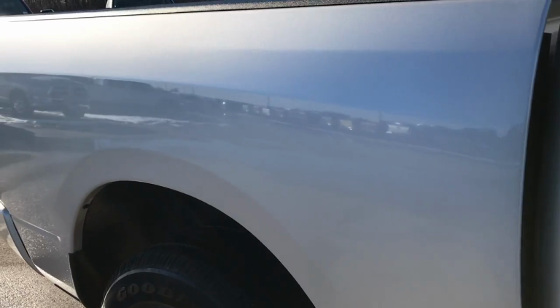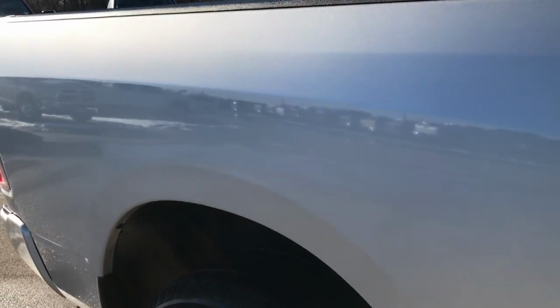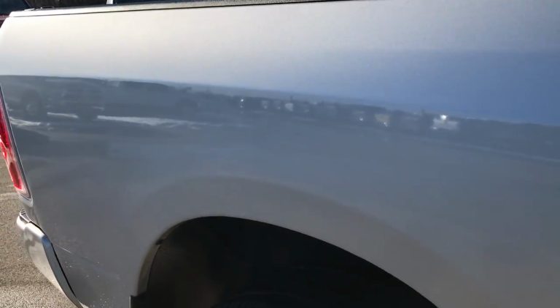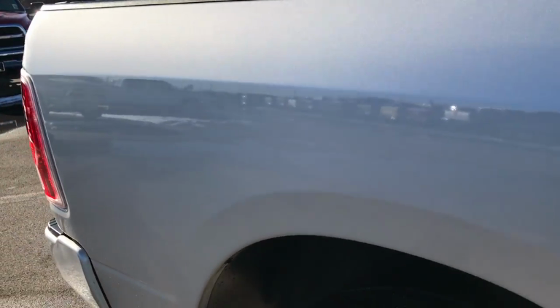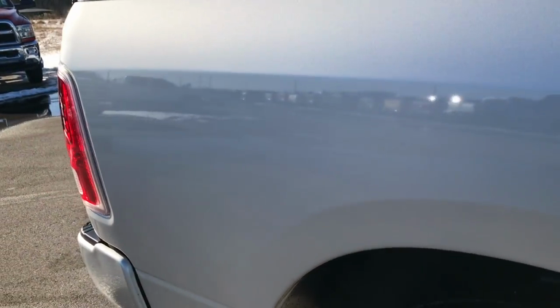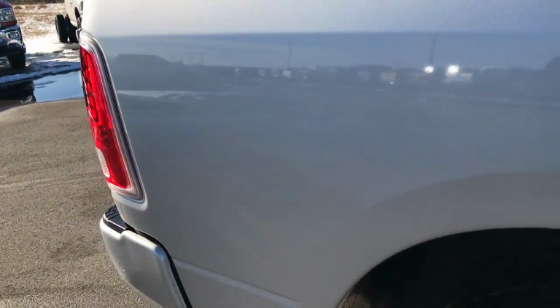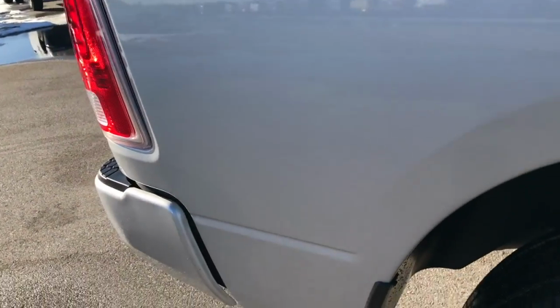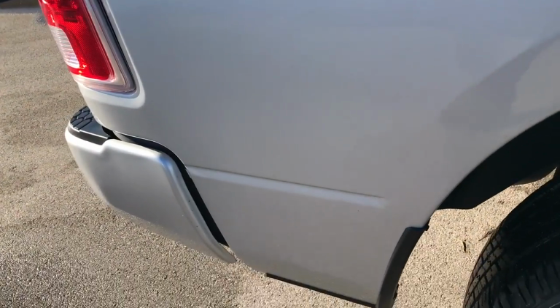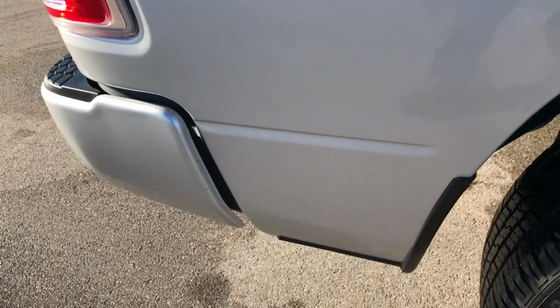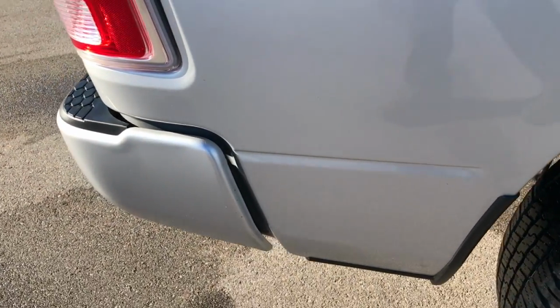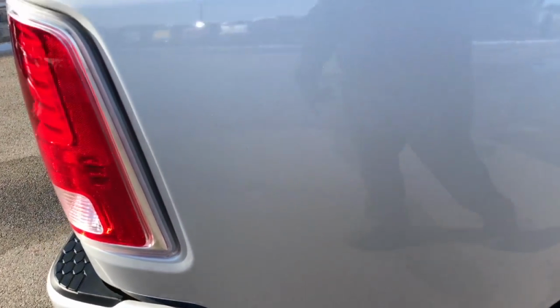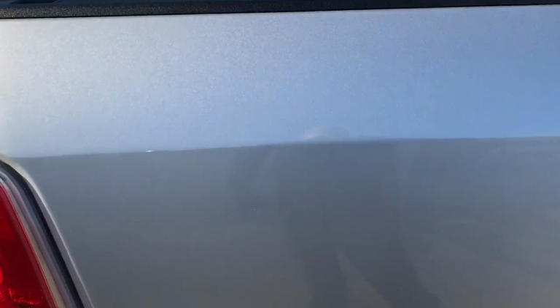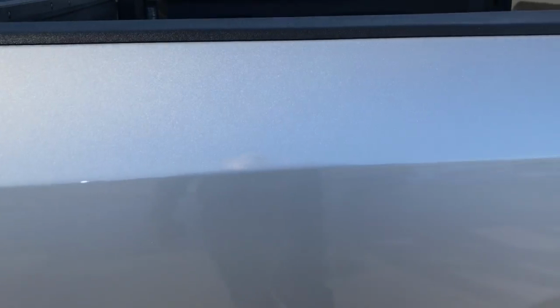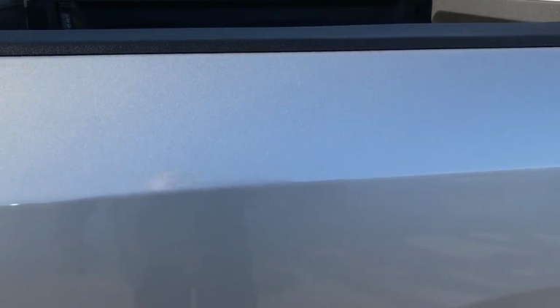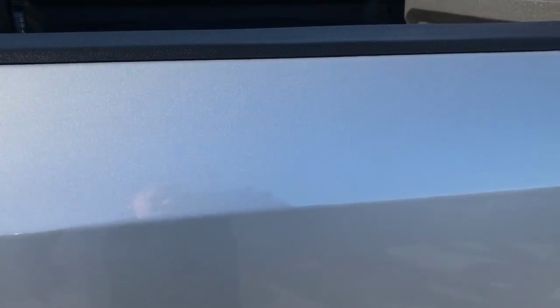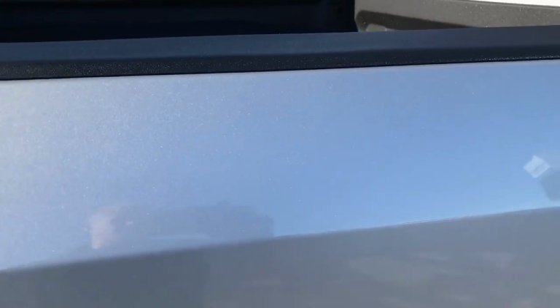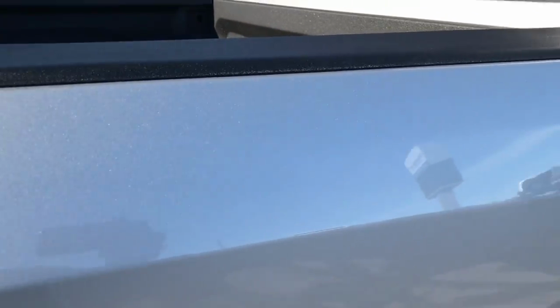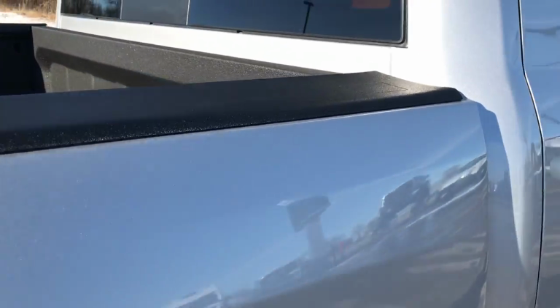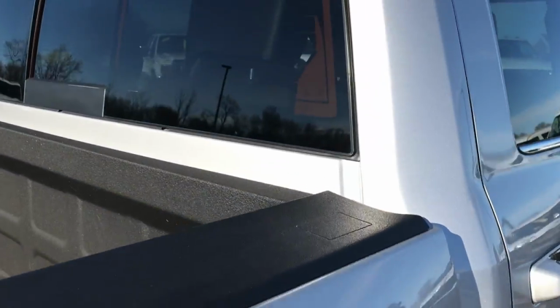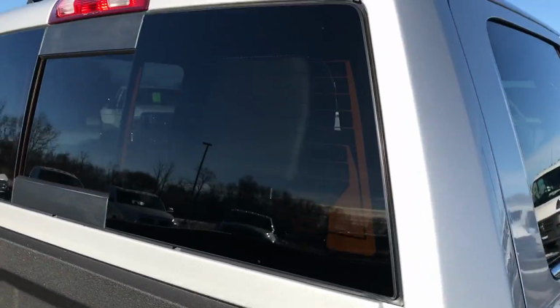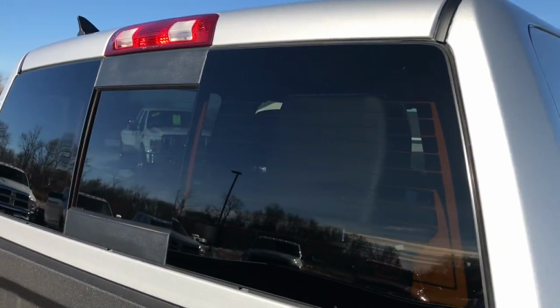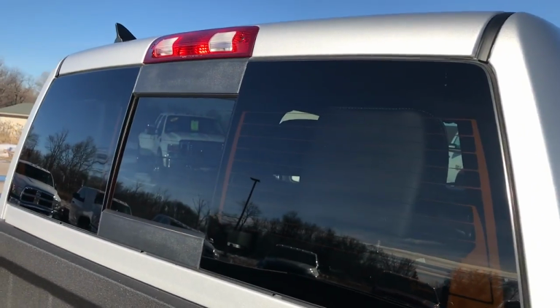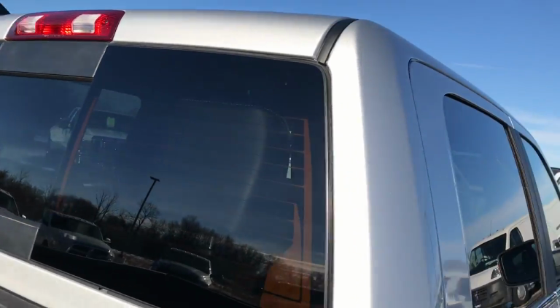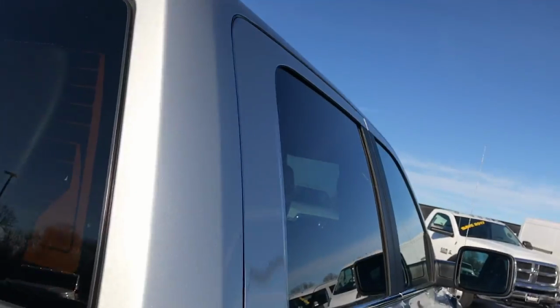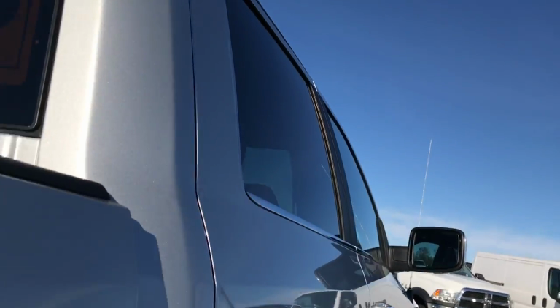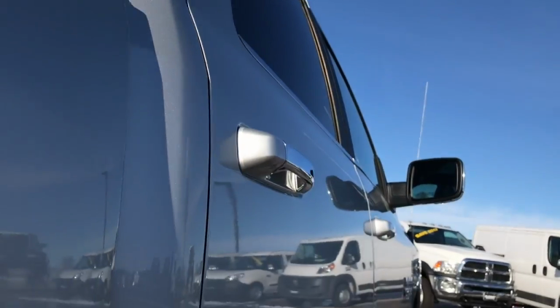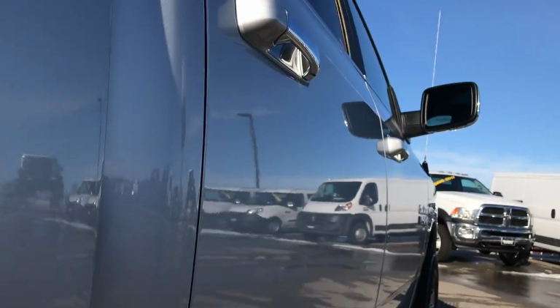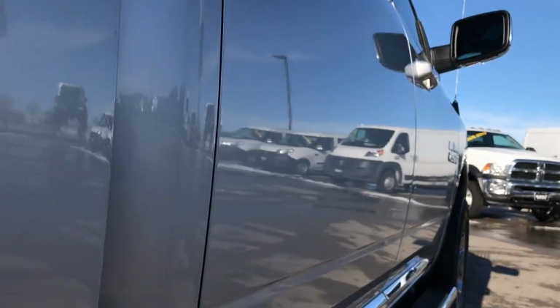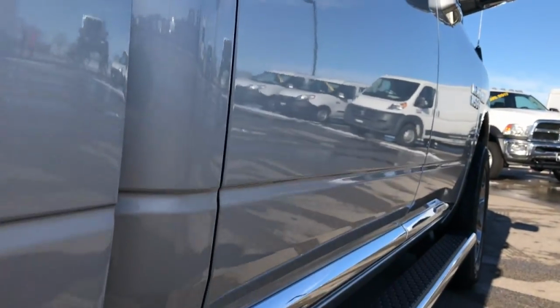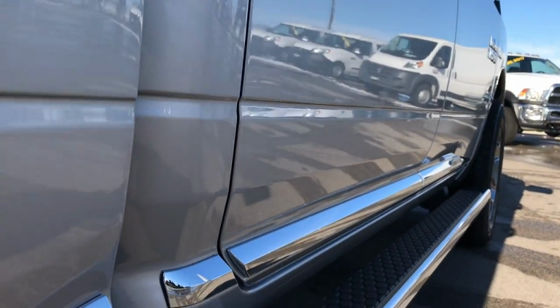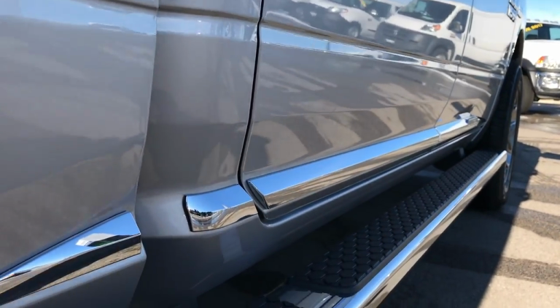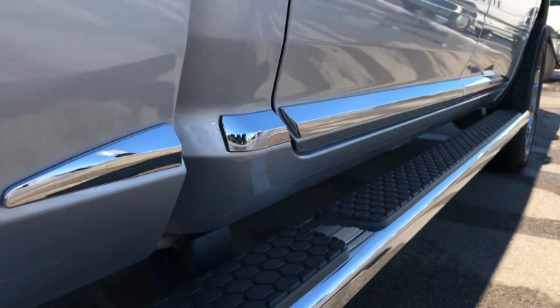Didn't see one single dent or ding down this side of the vehicle — very, very clean. Bright silver, you can see a little bit of that metal flake. The cab is in excellent condition; I didn't see one single dent or ding down this side of the truck.